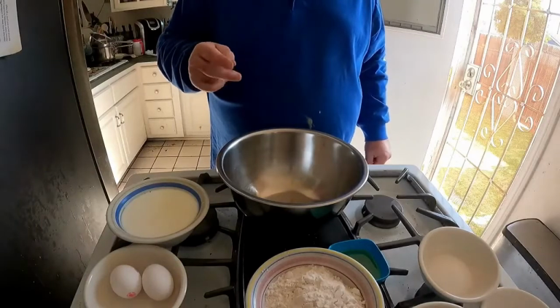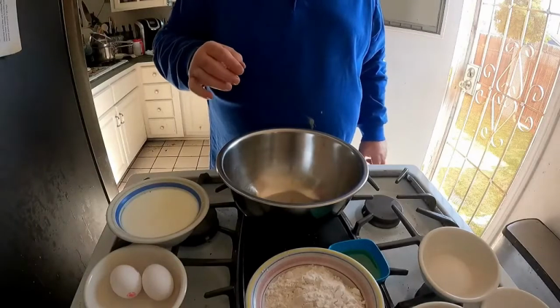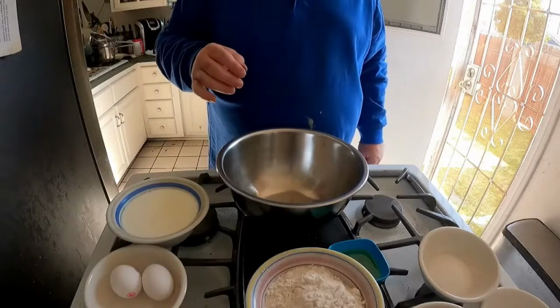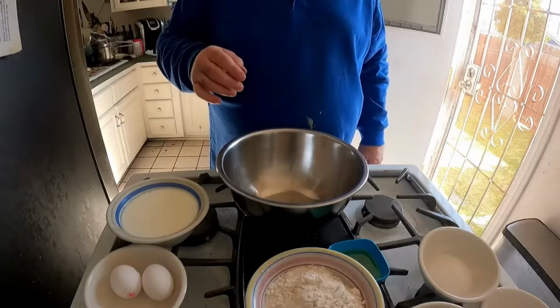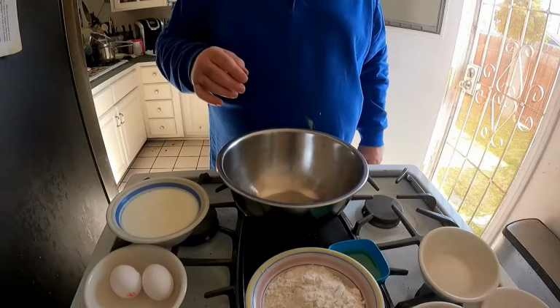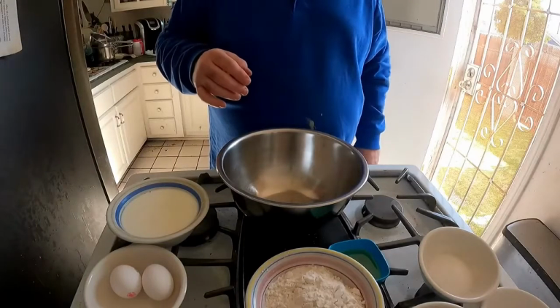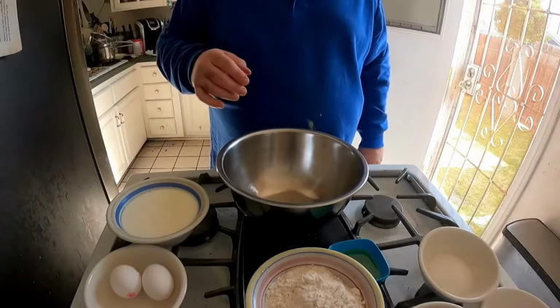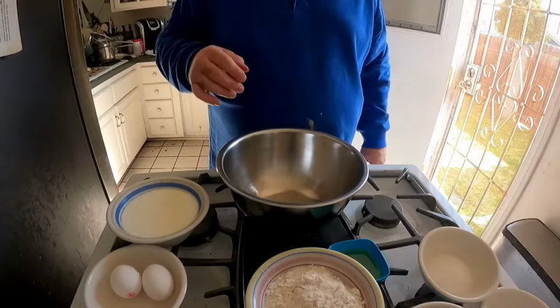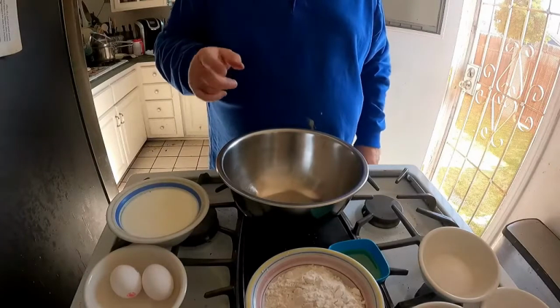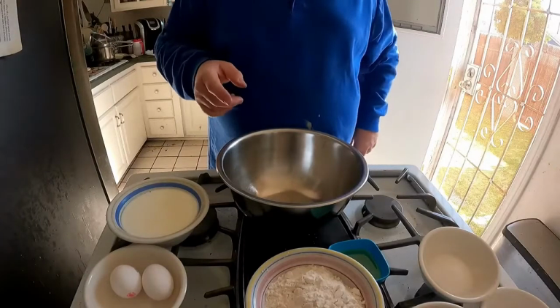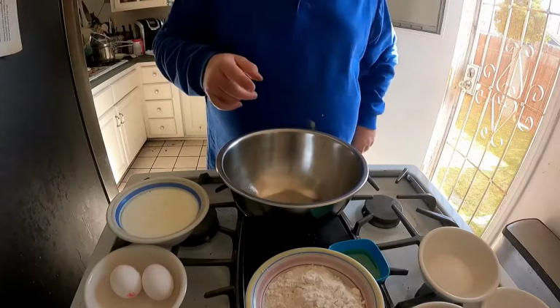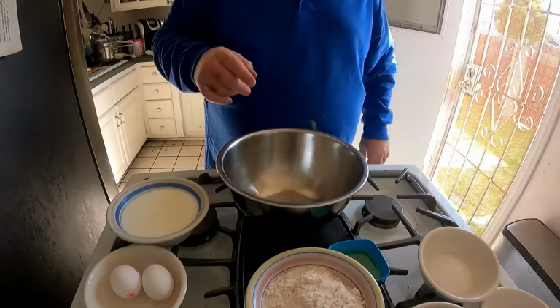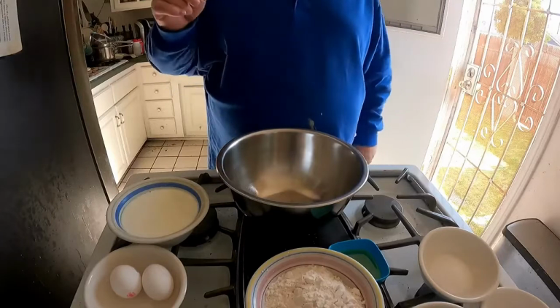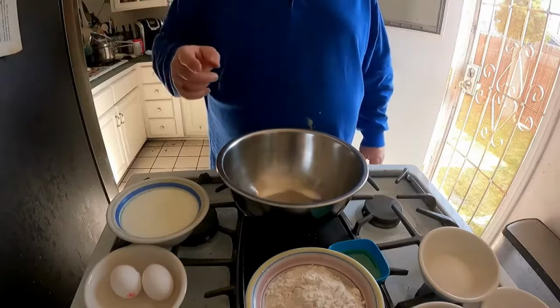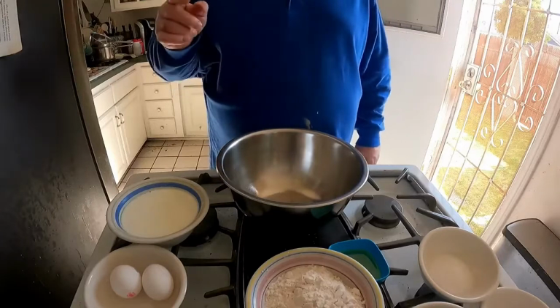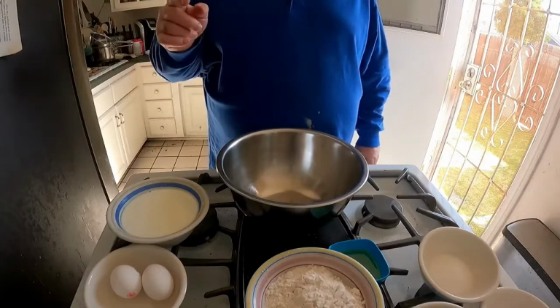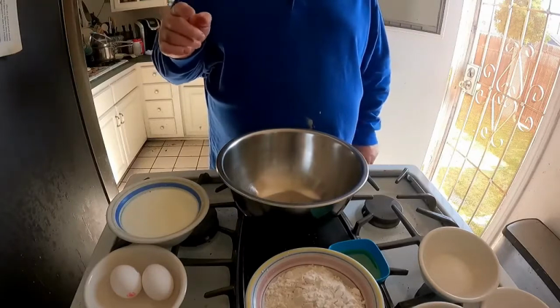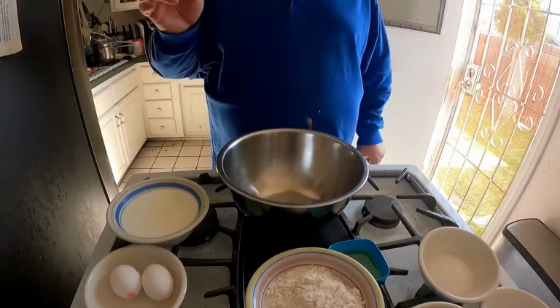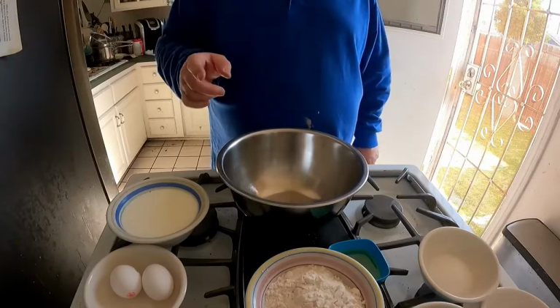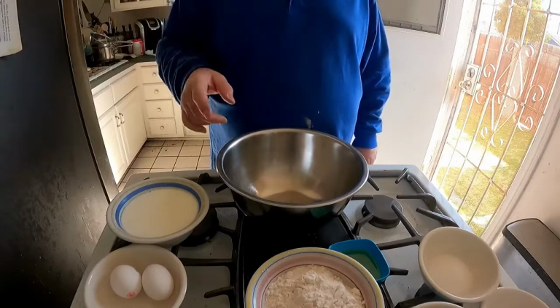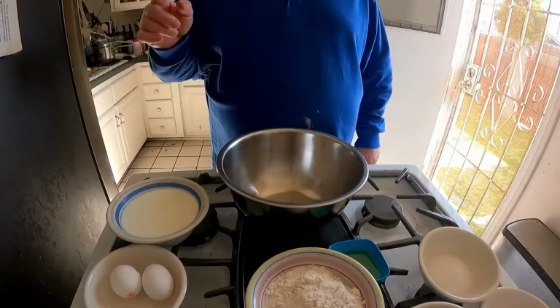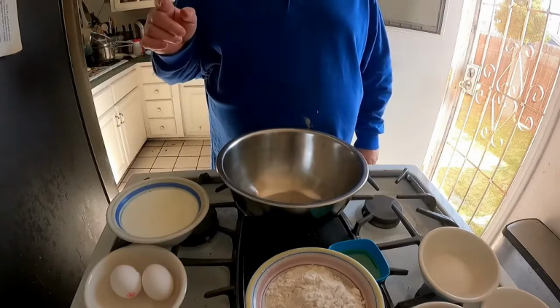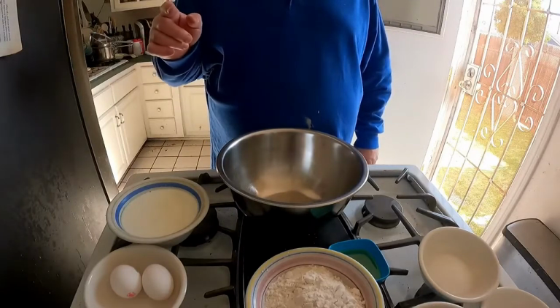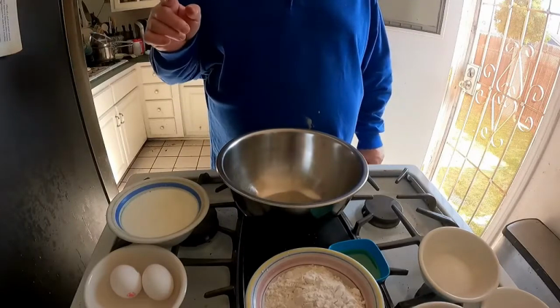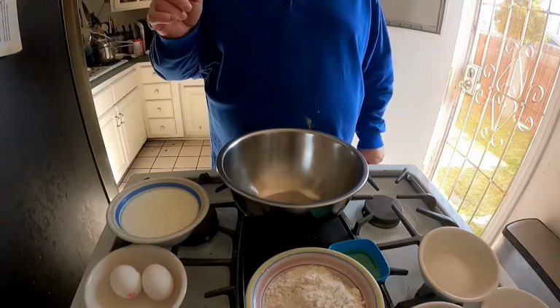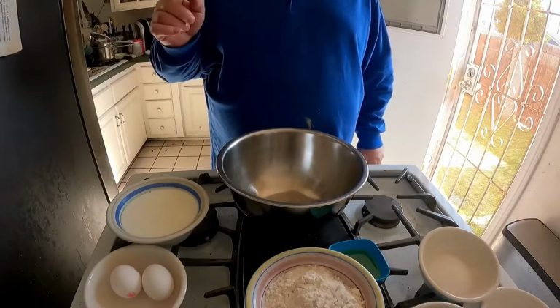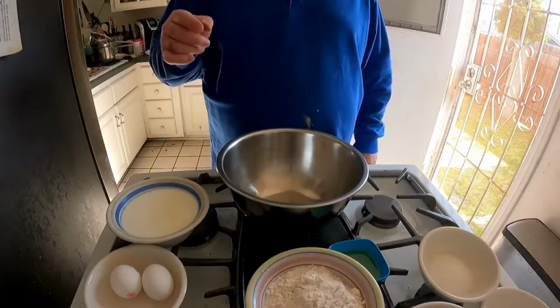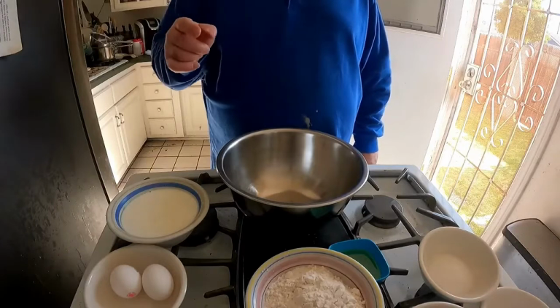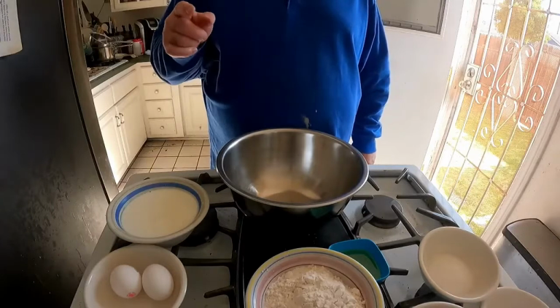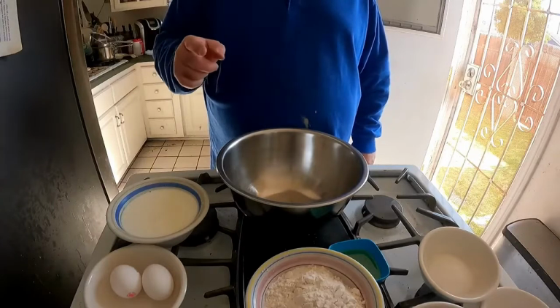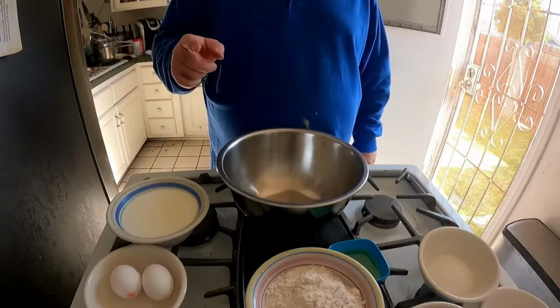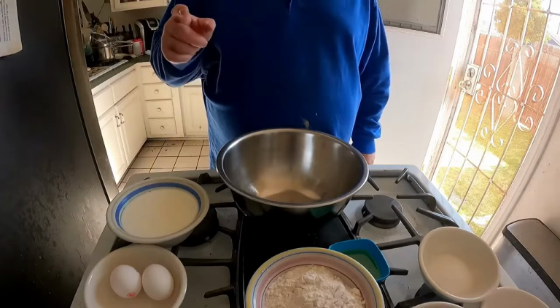Good evening, this is Stevens home cooking. We're gonna do some waffles tonight, and then we're gonna do some fried chicken.